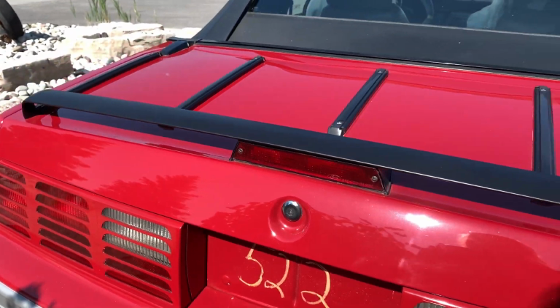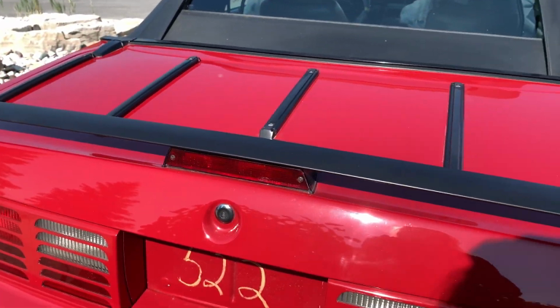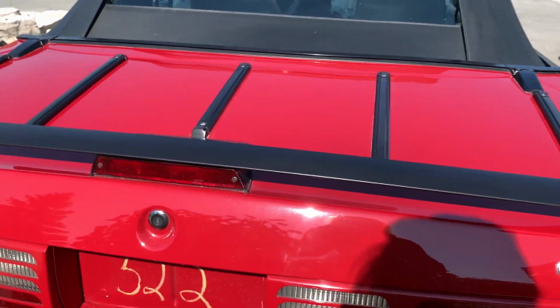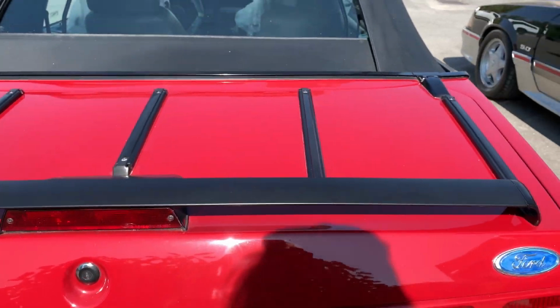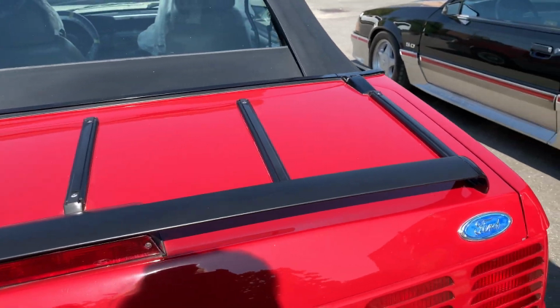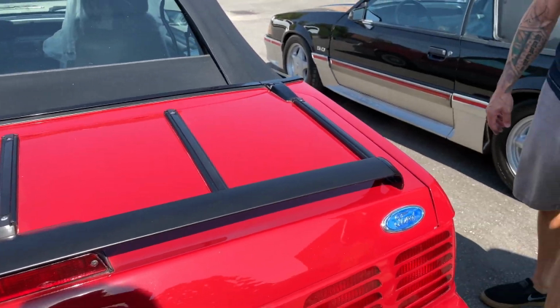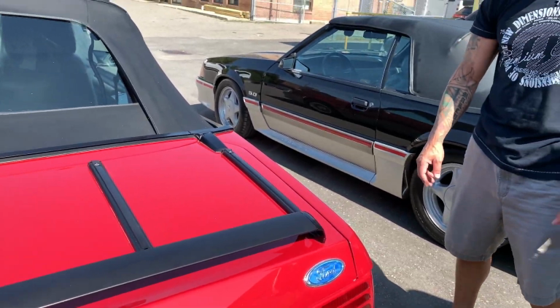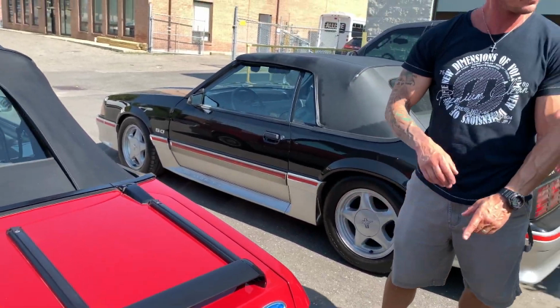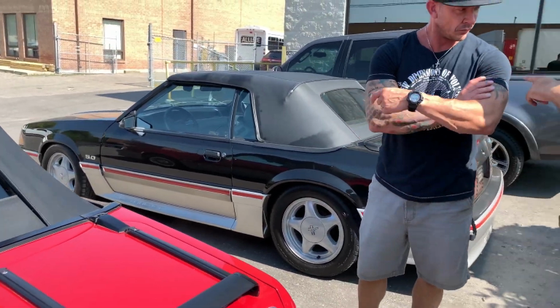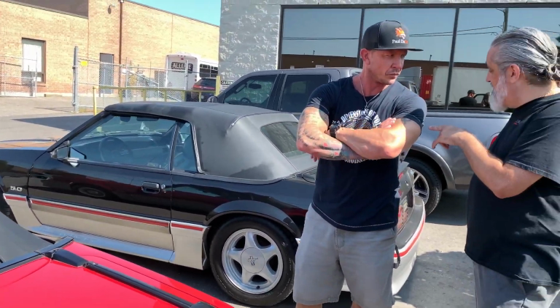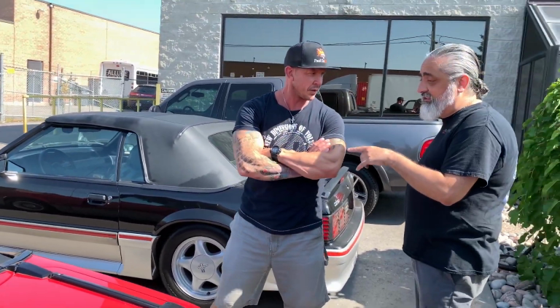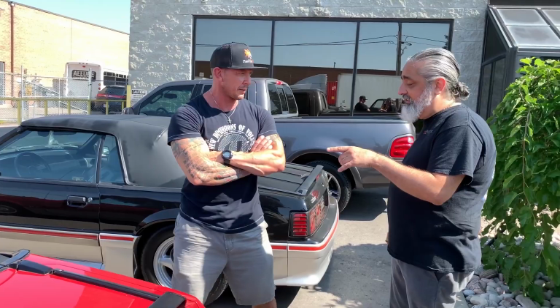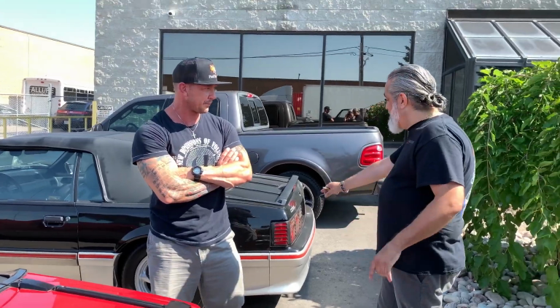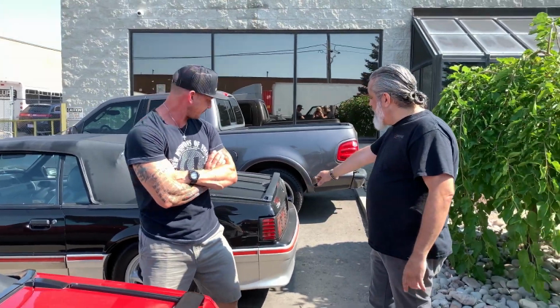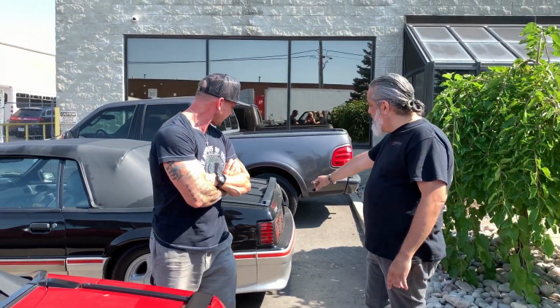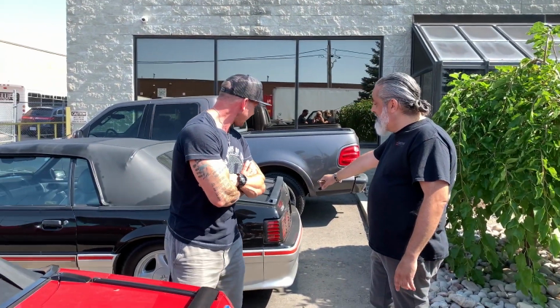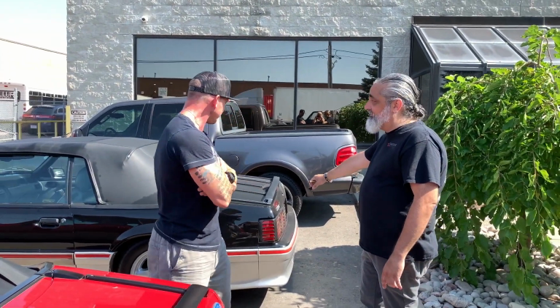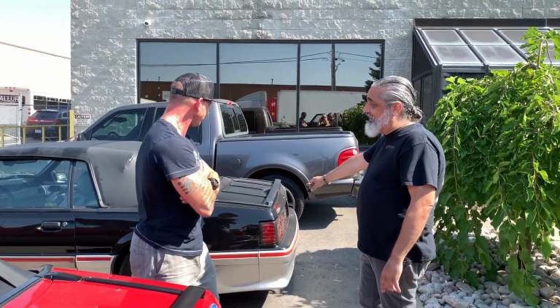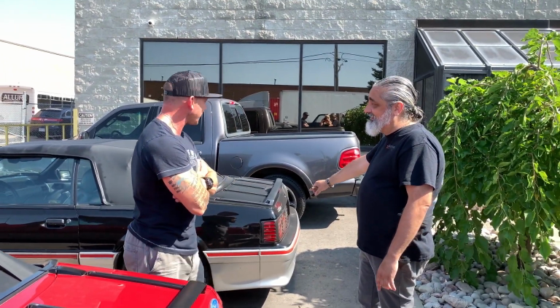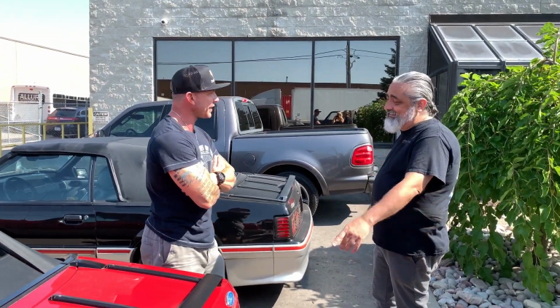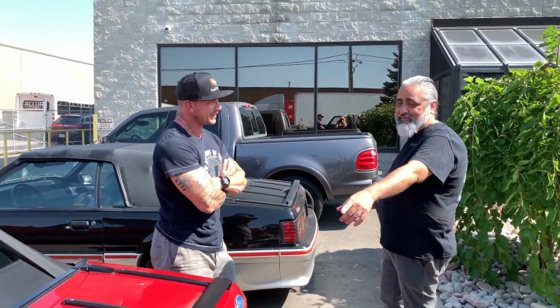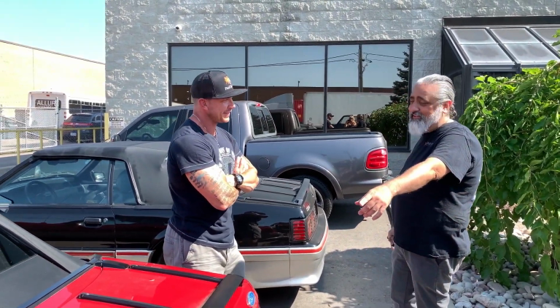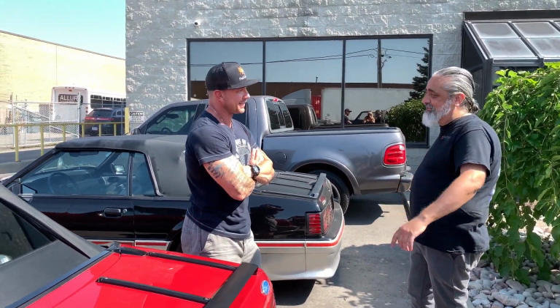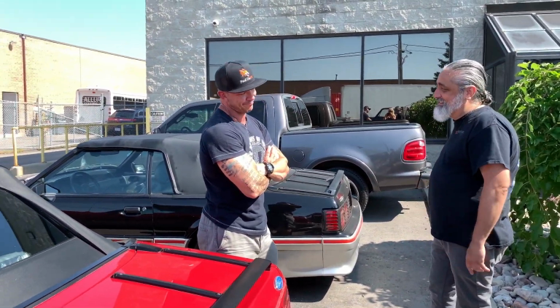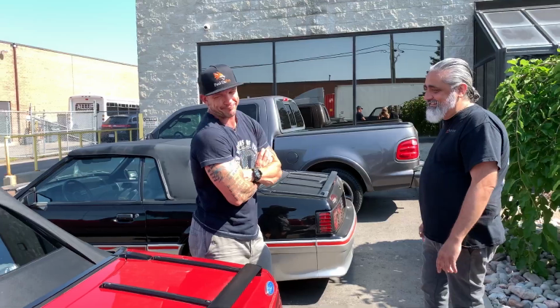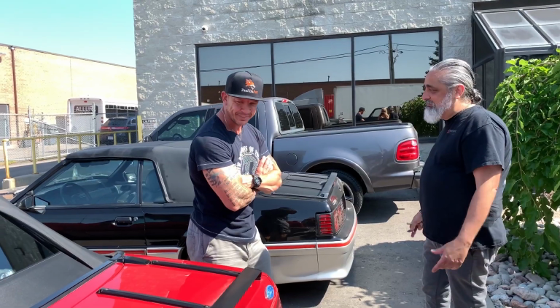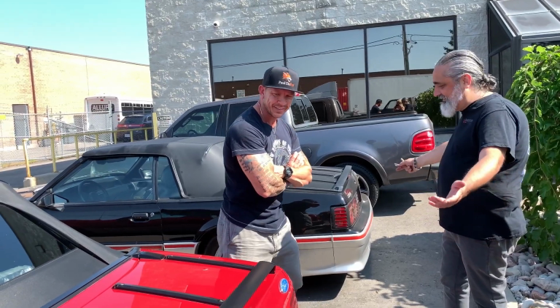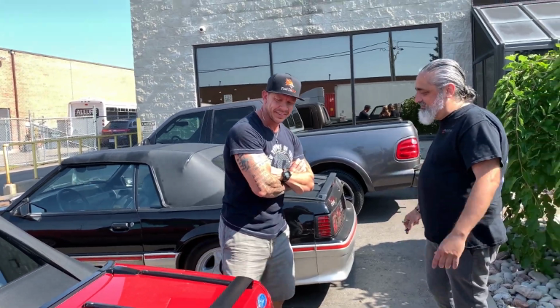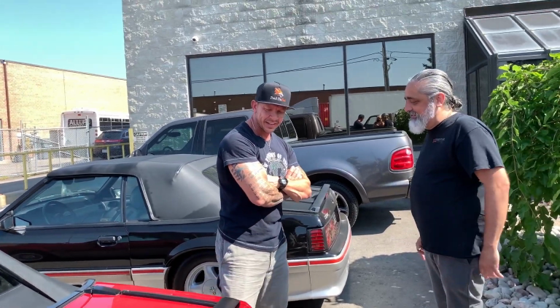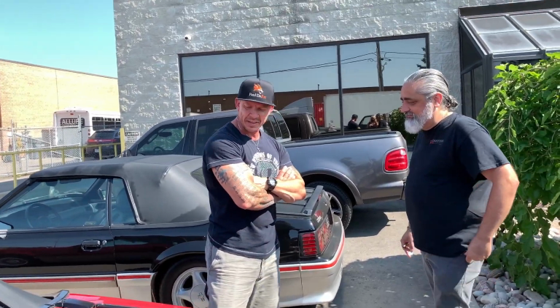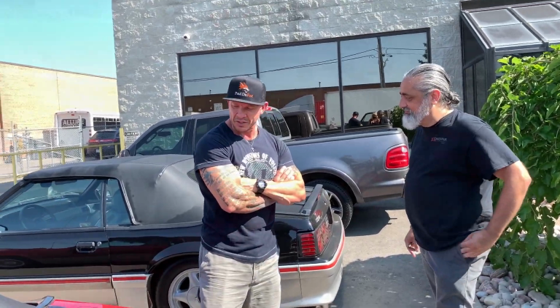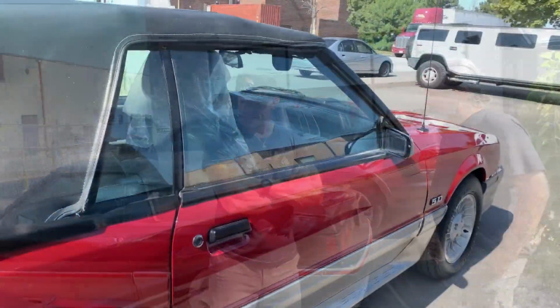The difference between my two GTs is this one's a Cobra because it's Canadian, and this one's a non-Cobra because it's not — but it's the exact same car.